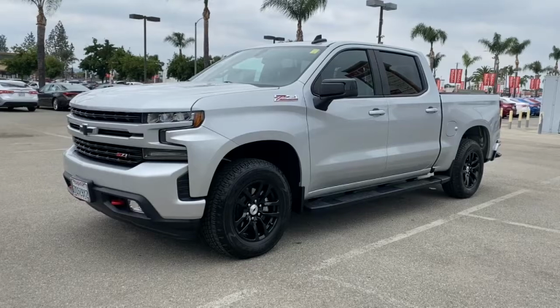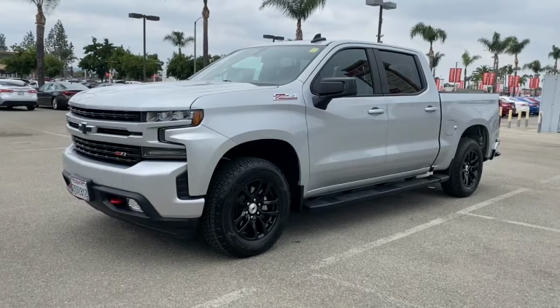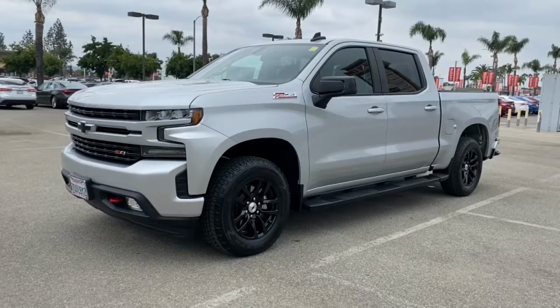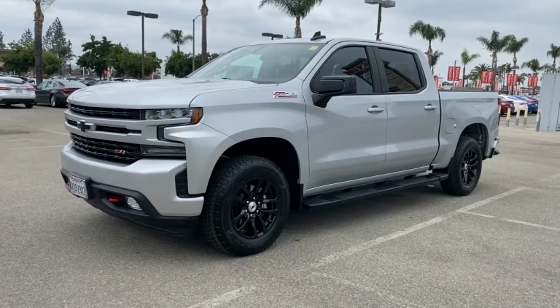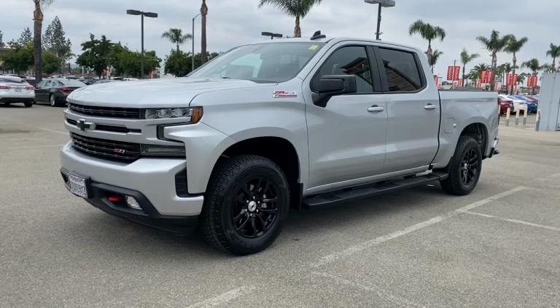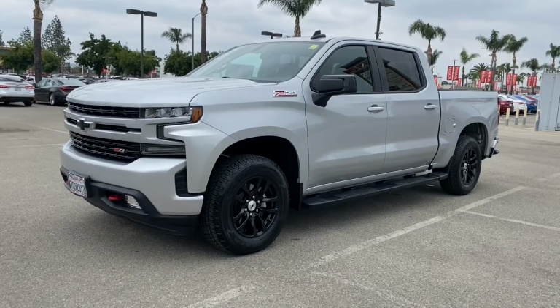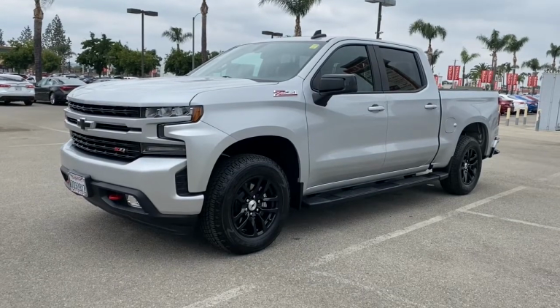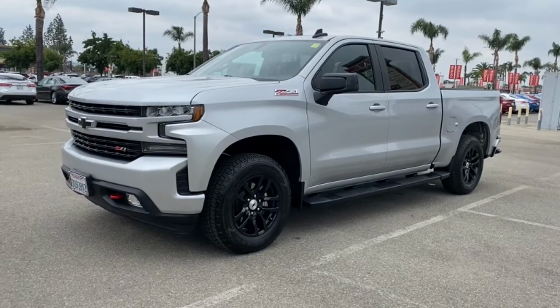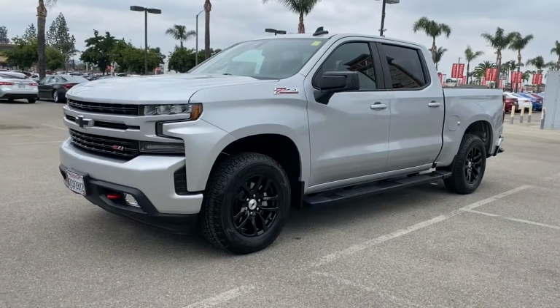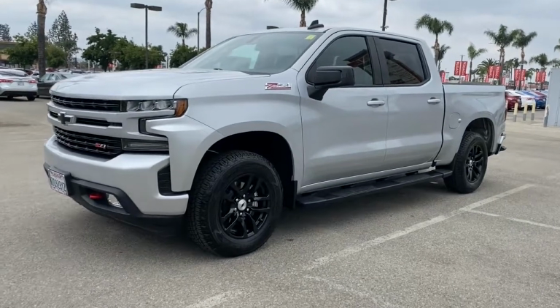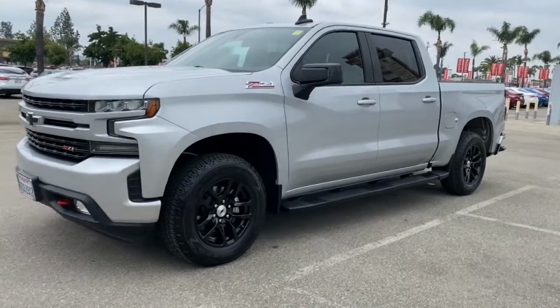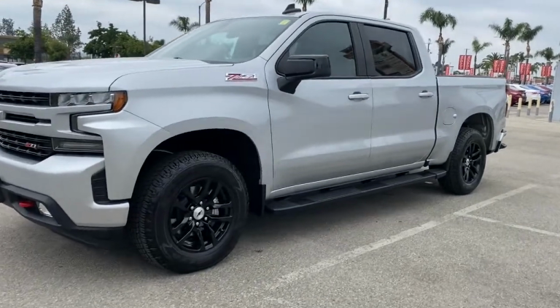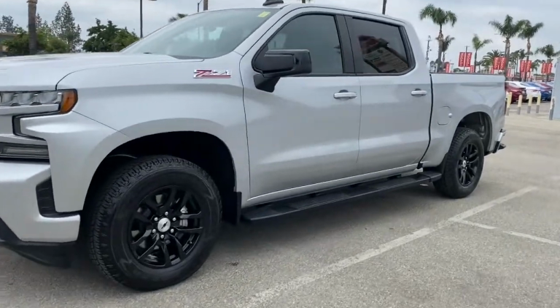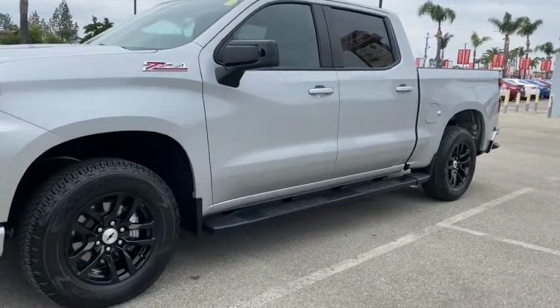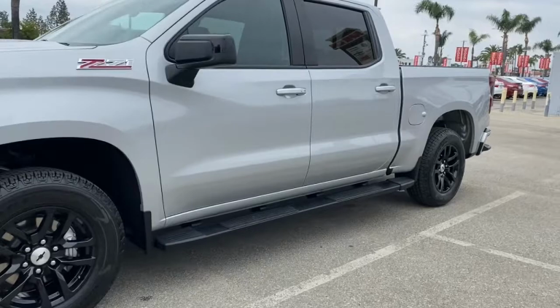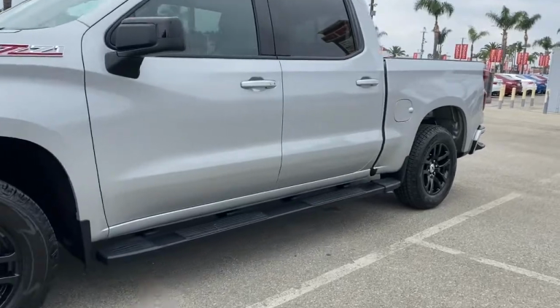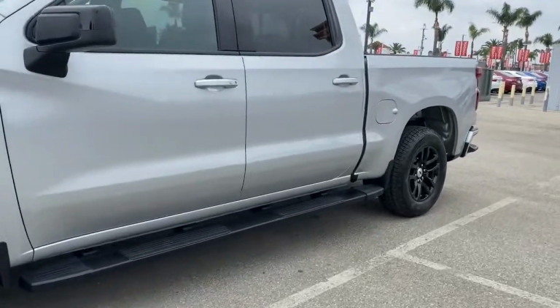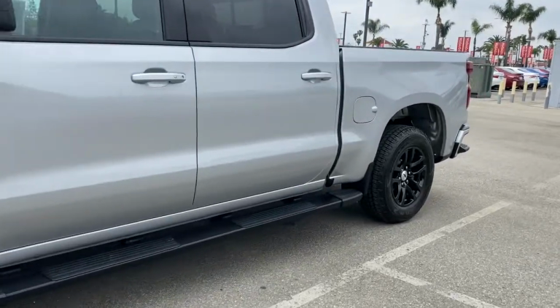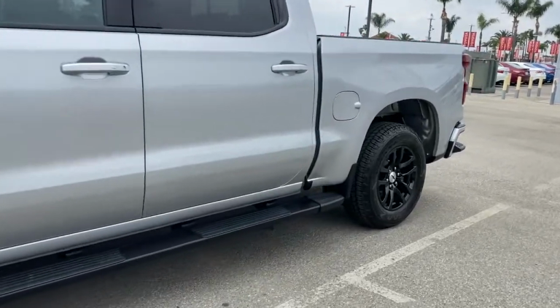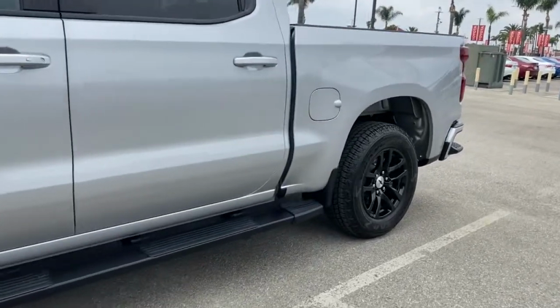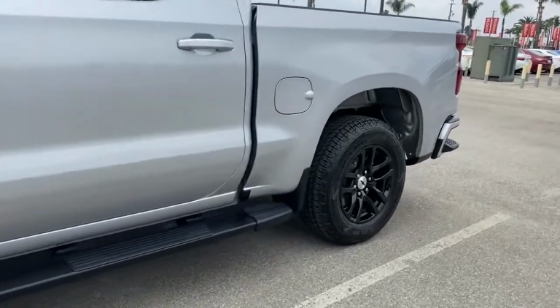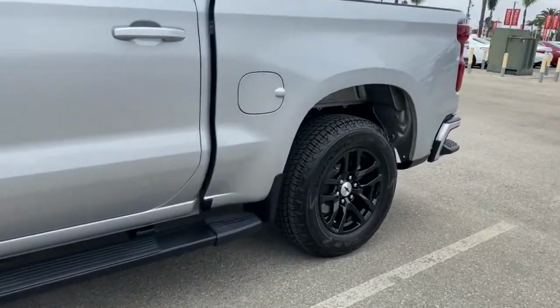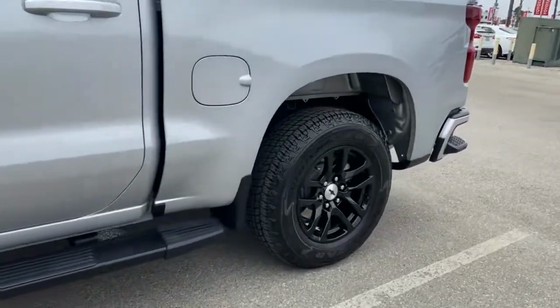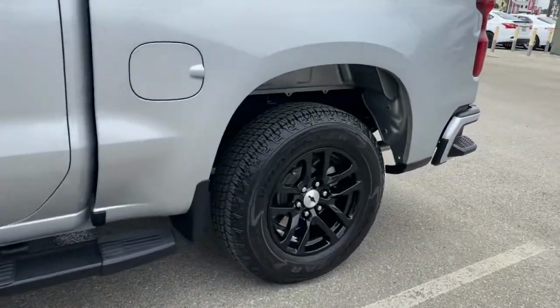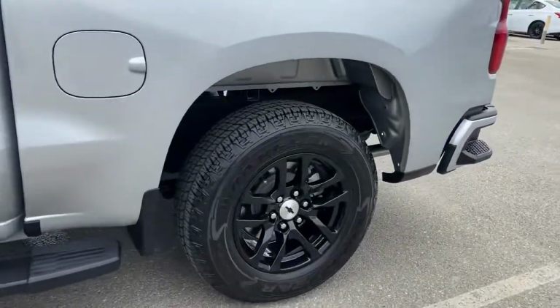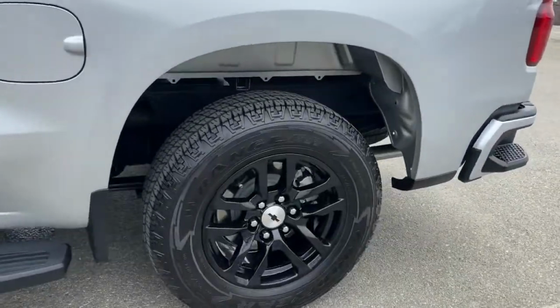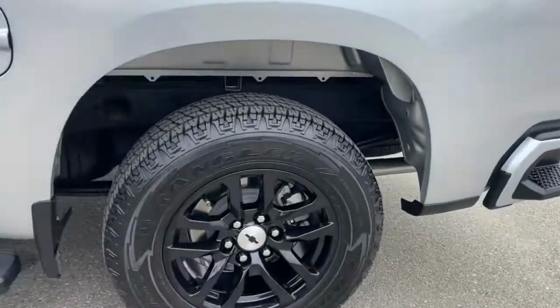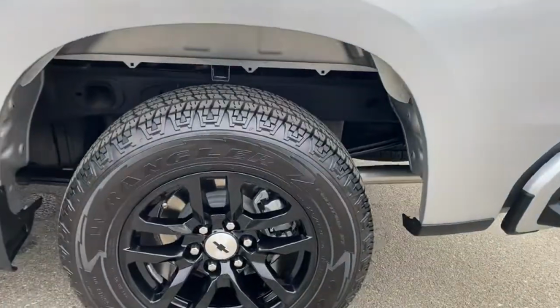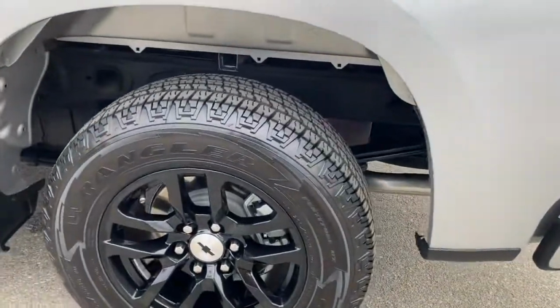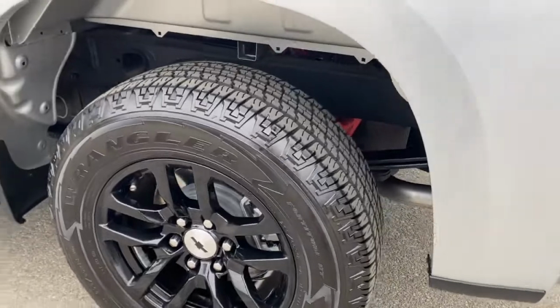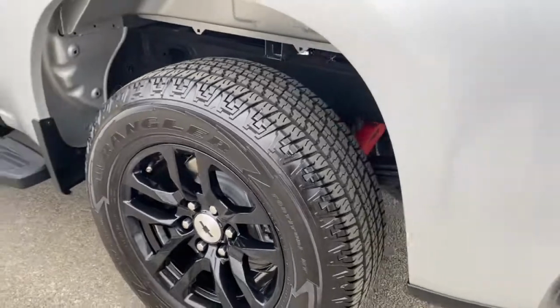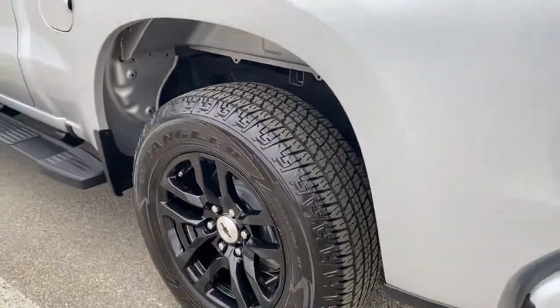Get into a car with value. 2020 Chevrolet Silverado 1500. This vehicle still has fewer than 5,000 miles on the clock, so it won't last long.